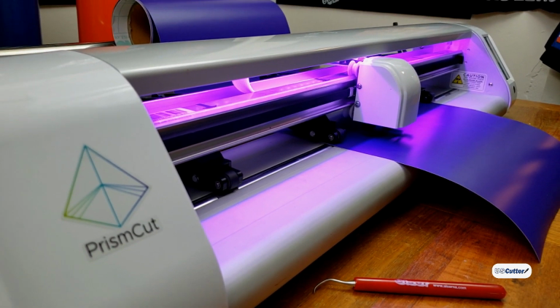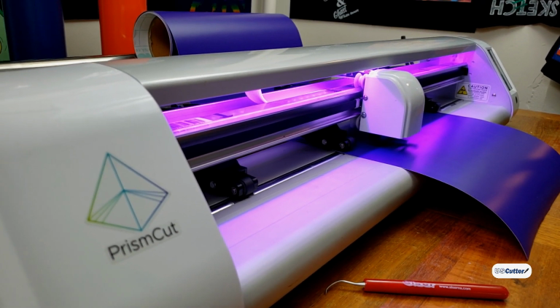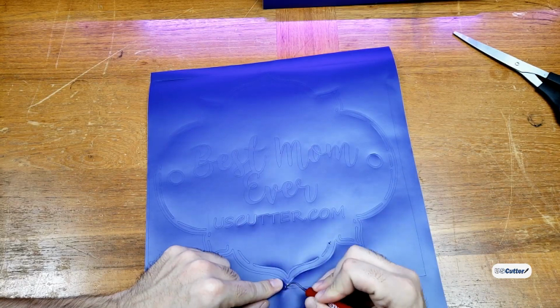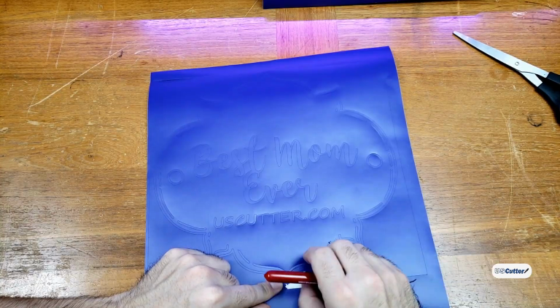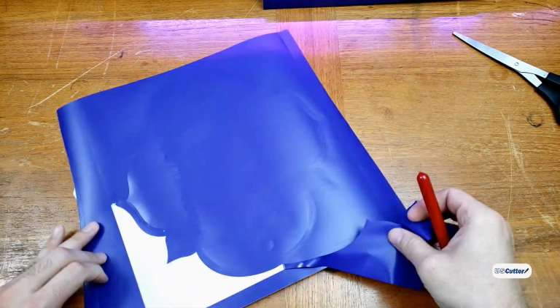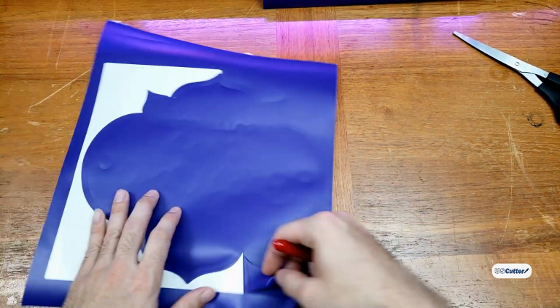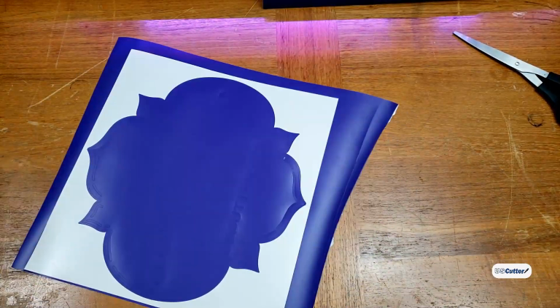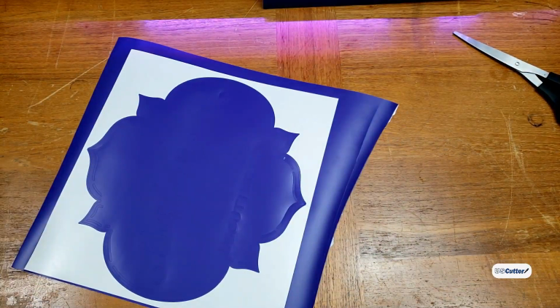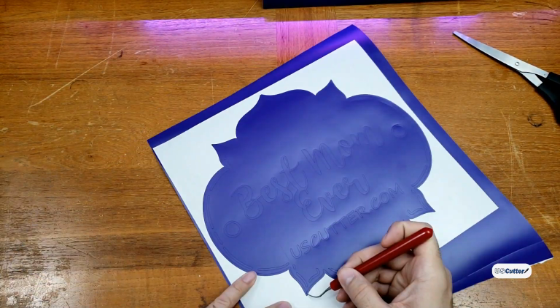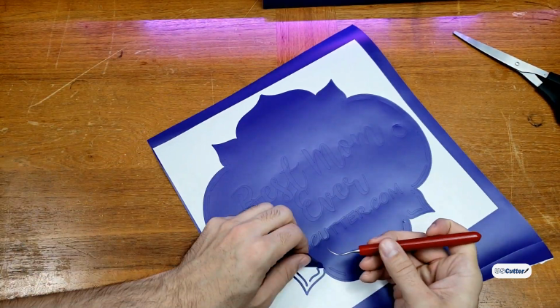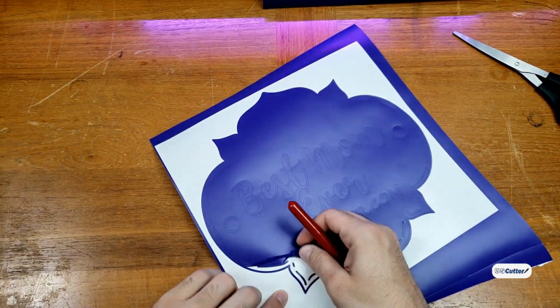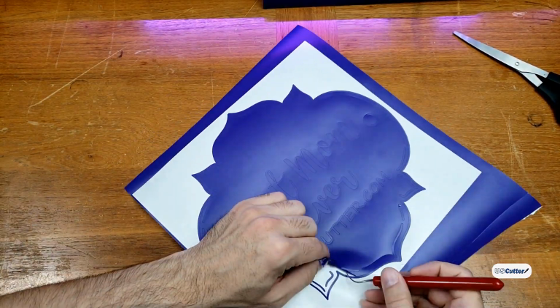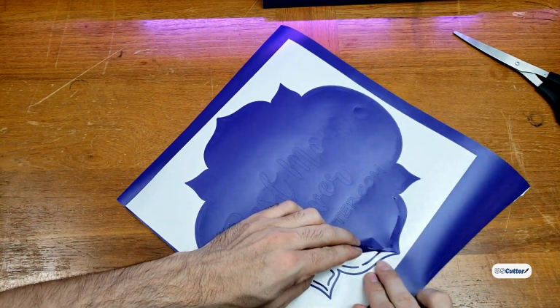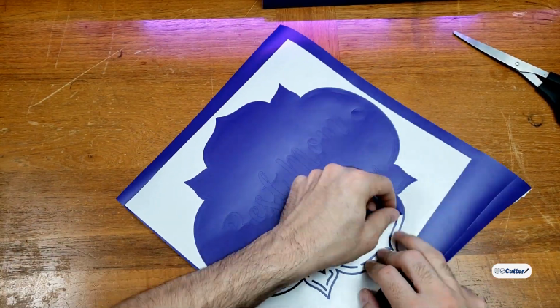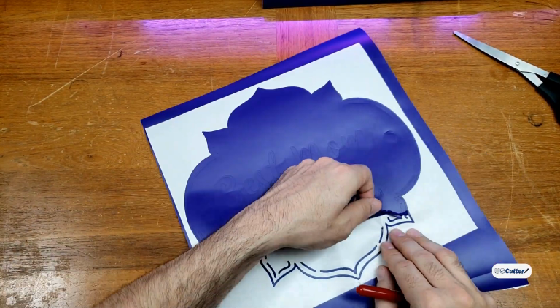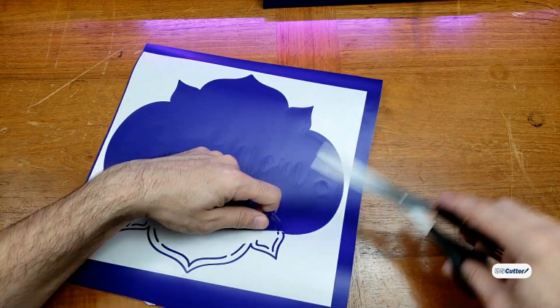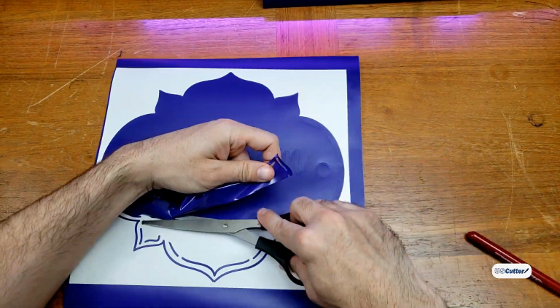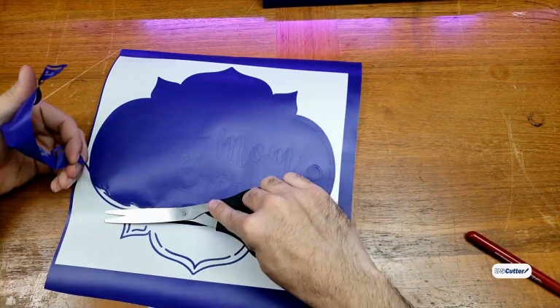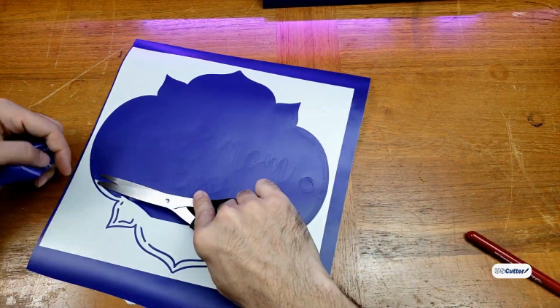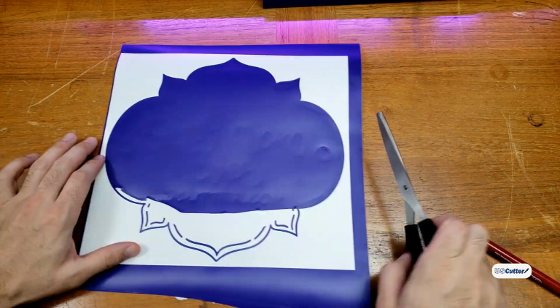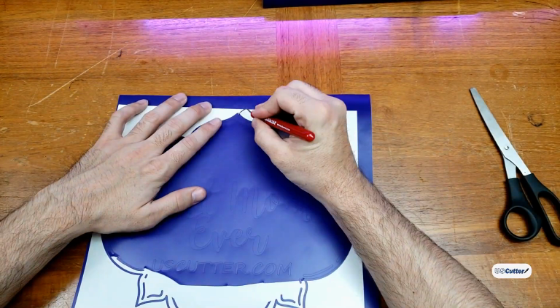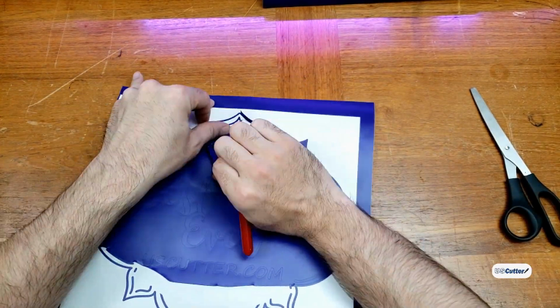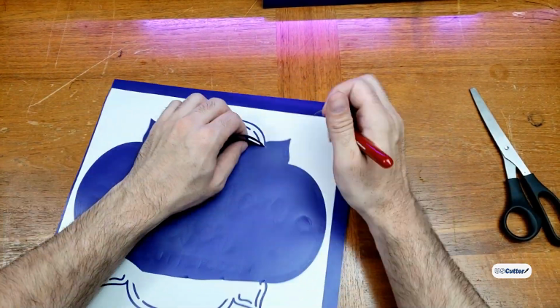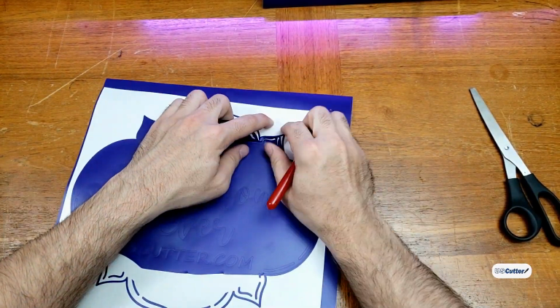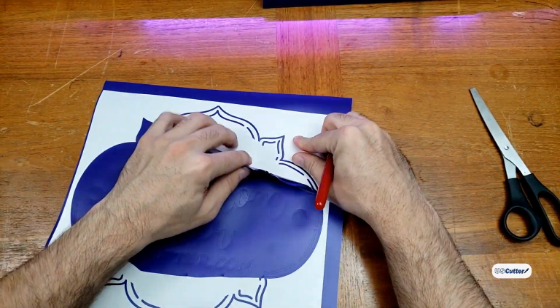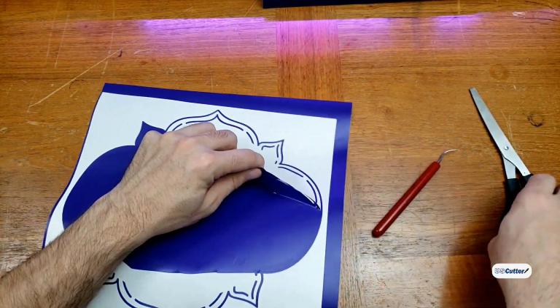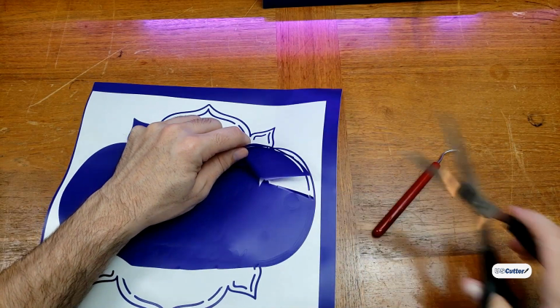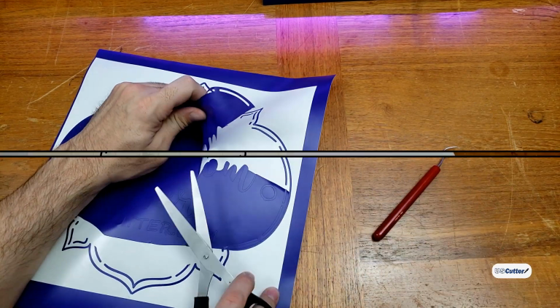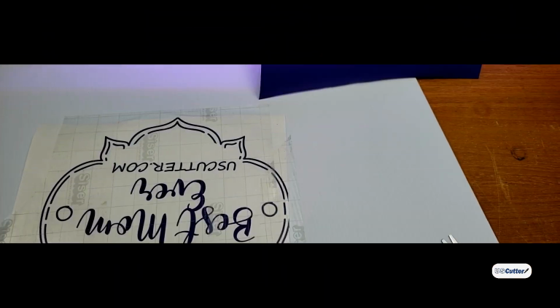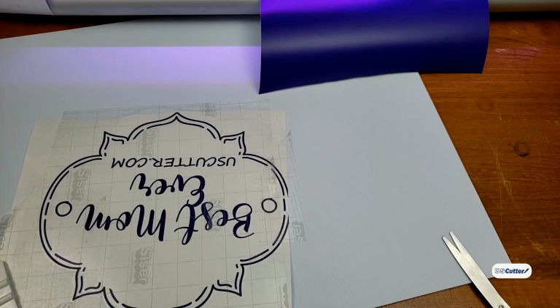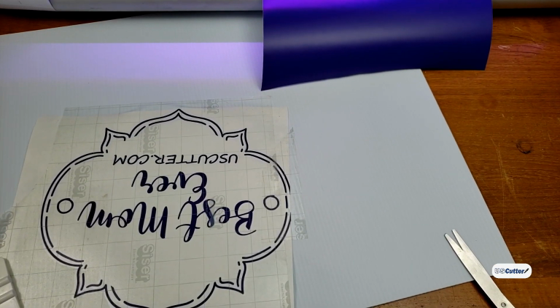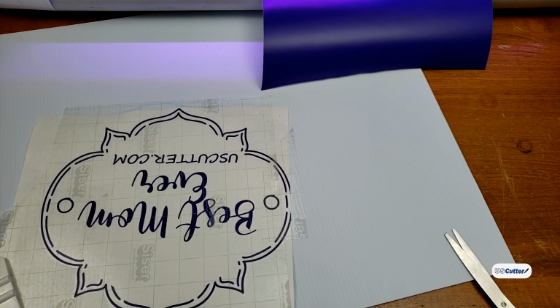After we cut, it's time to weed. I'm going to weed away all of the unused material with my Caesar weeding pick. If you don't have a weeding tool yet, I highly suggest you get this one, especially if you have larger hands like mine — smaller ones will hurt my hands and cause cramping.